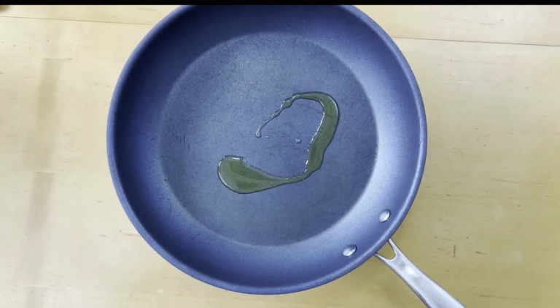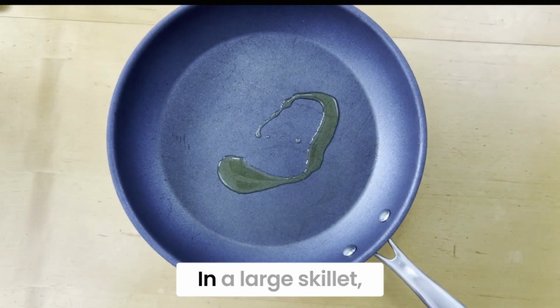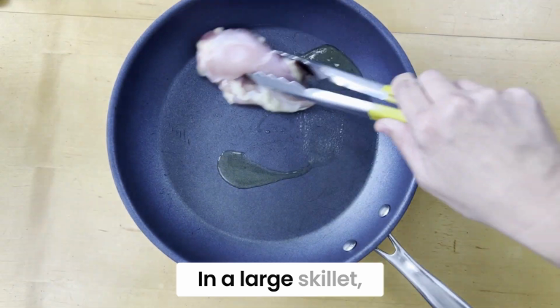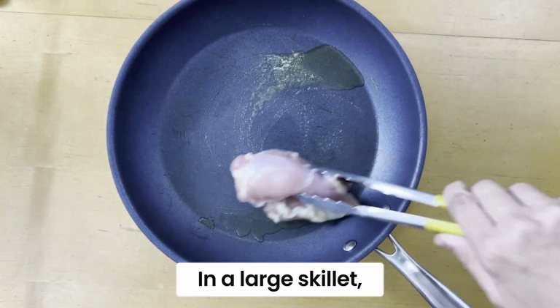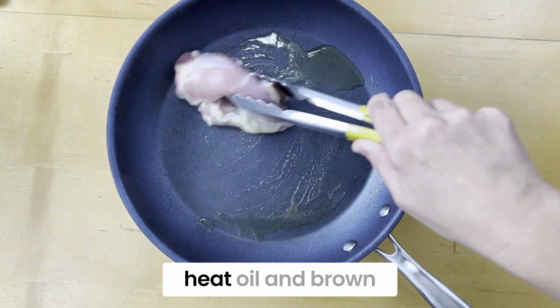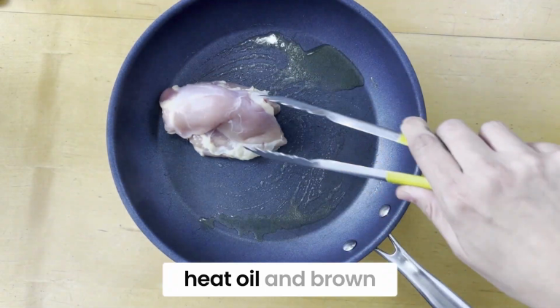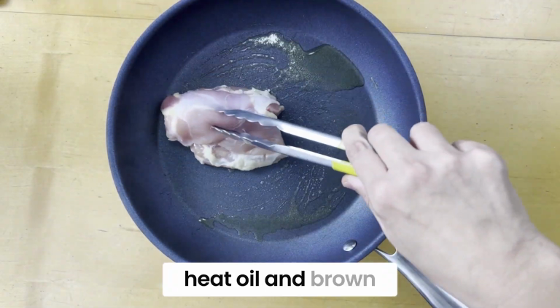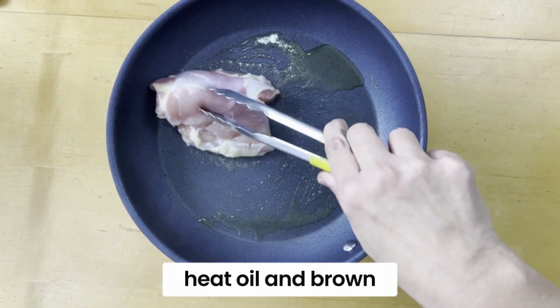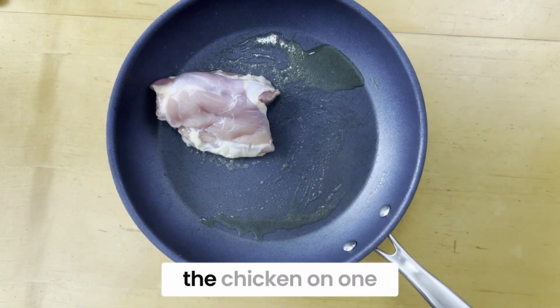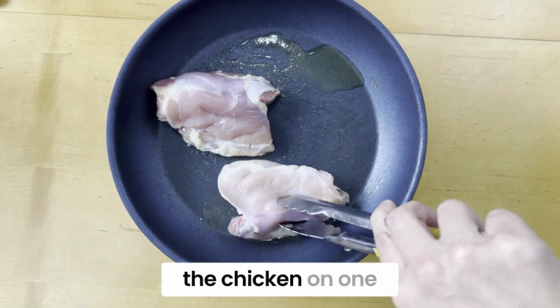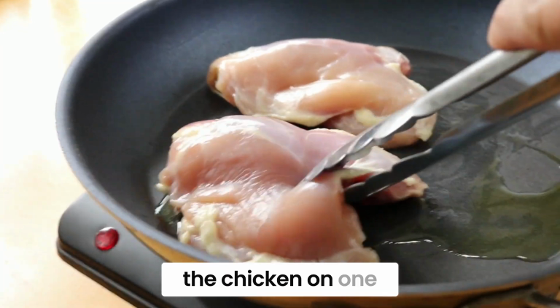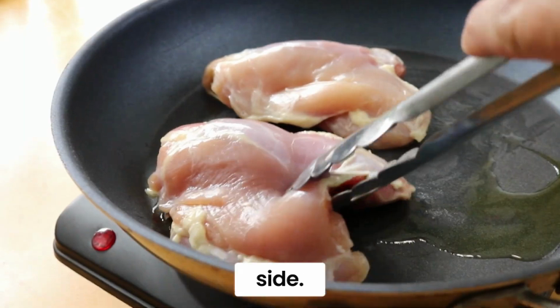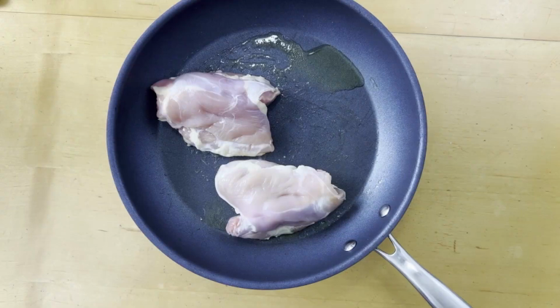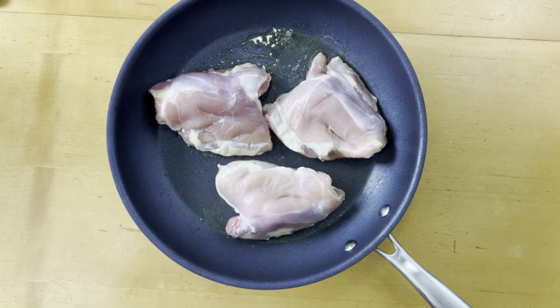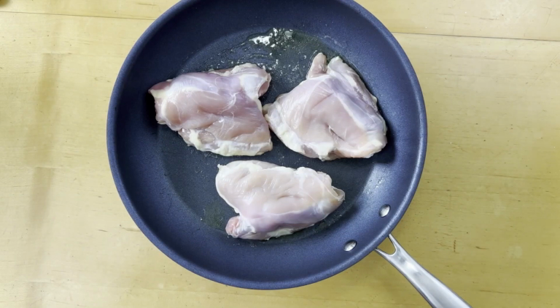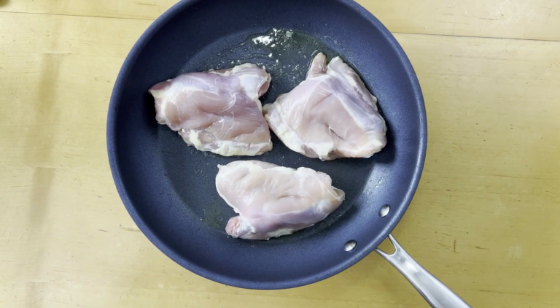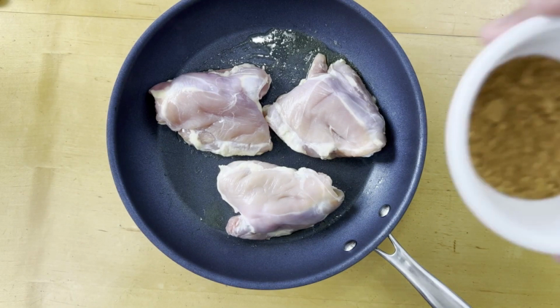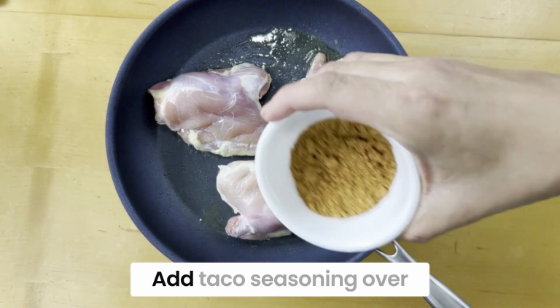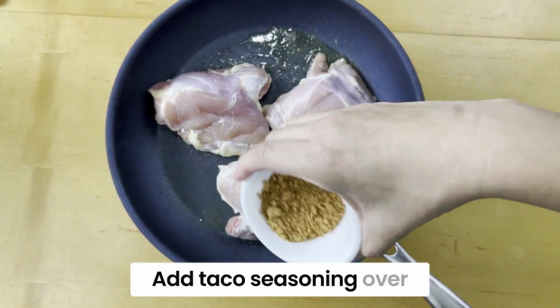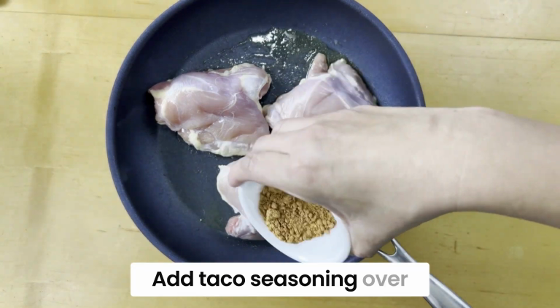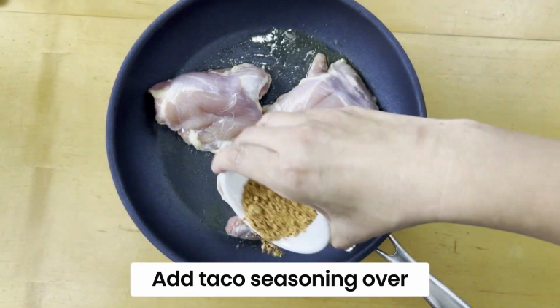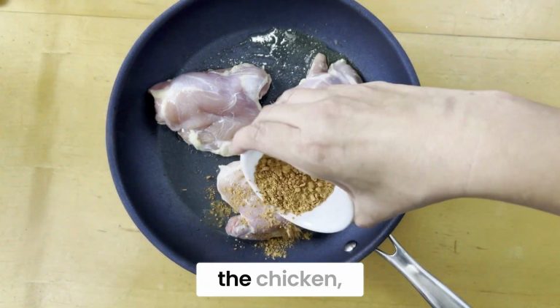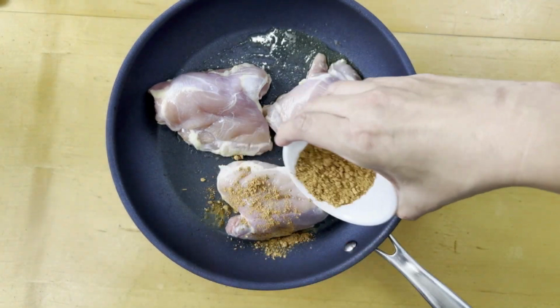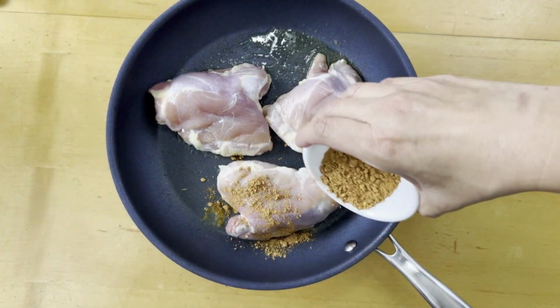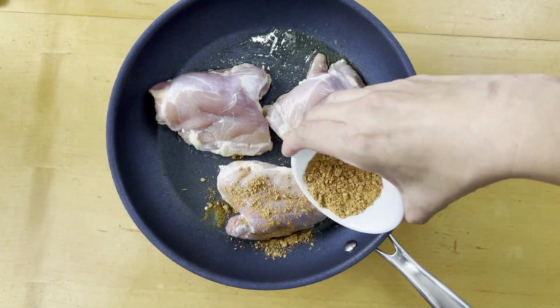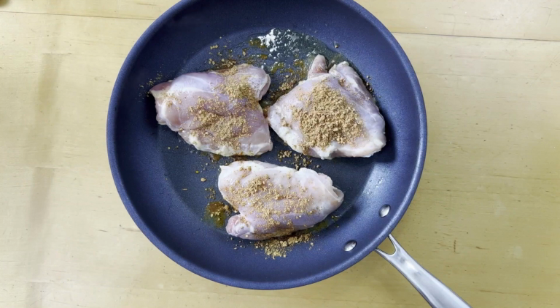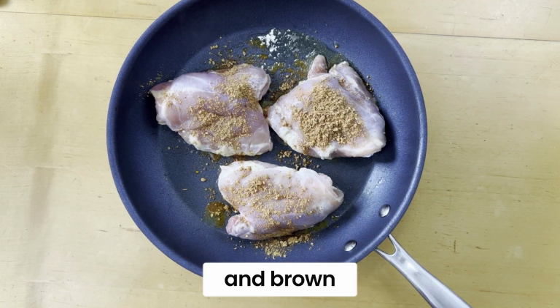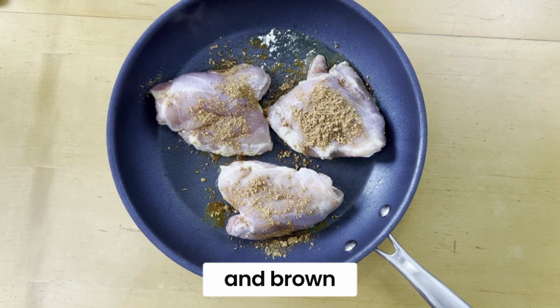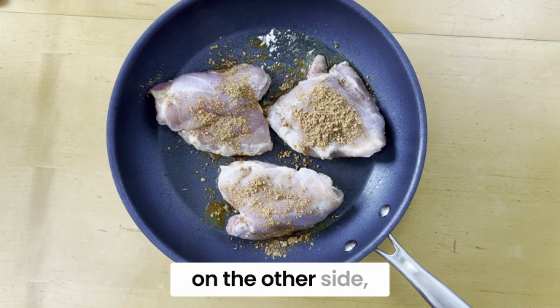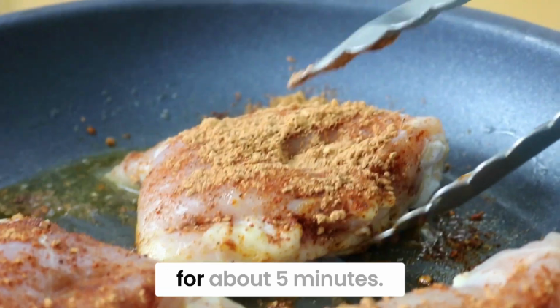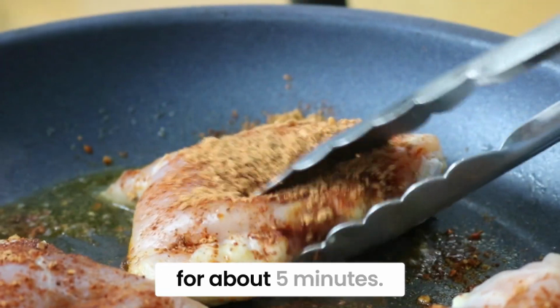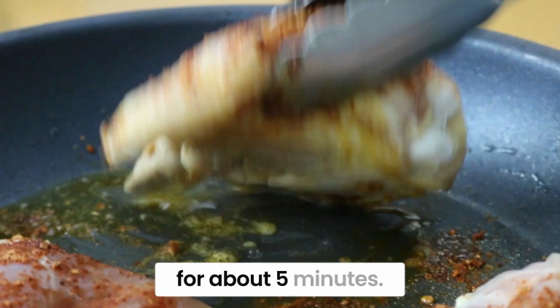In a large skillet, heat oil and brown the chicken on one side. Add taco seasoning over the chicken and brown on the other side for about five minutes.